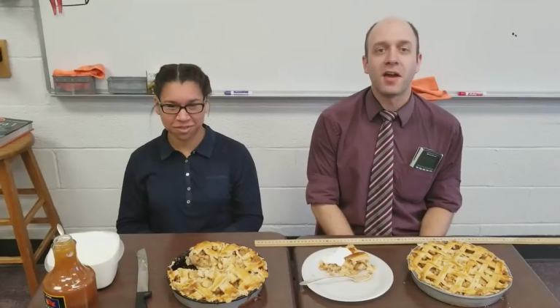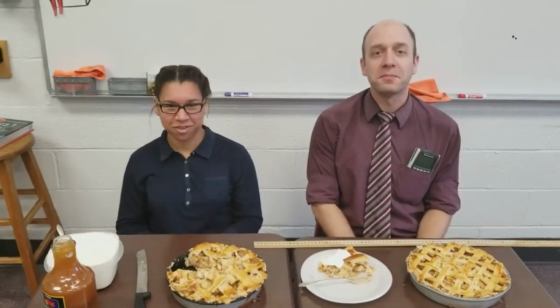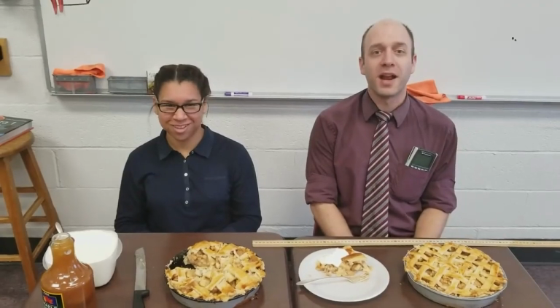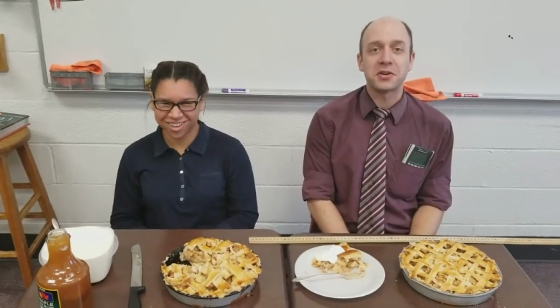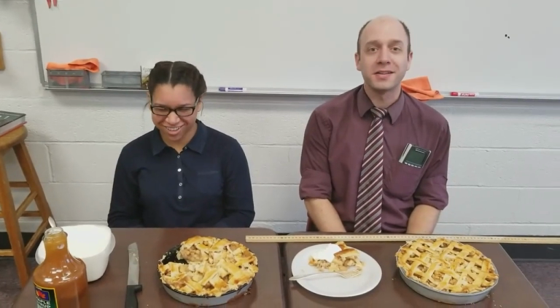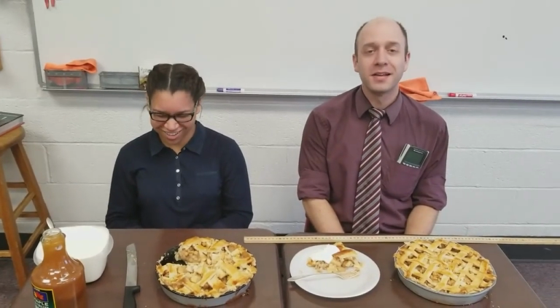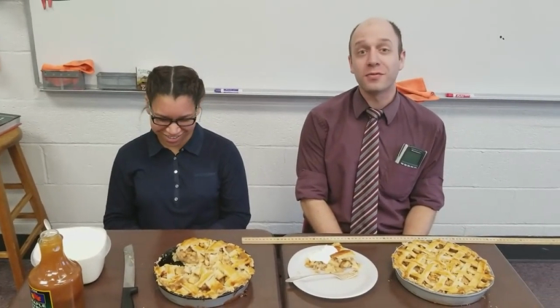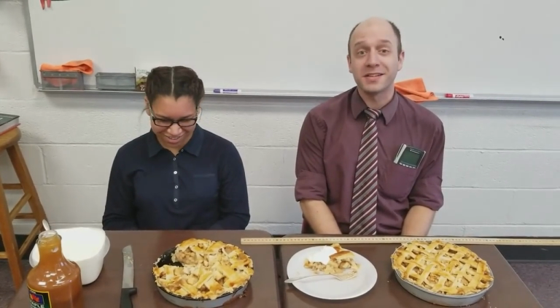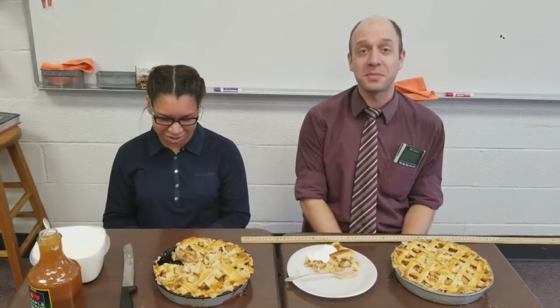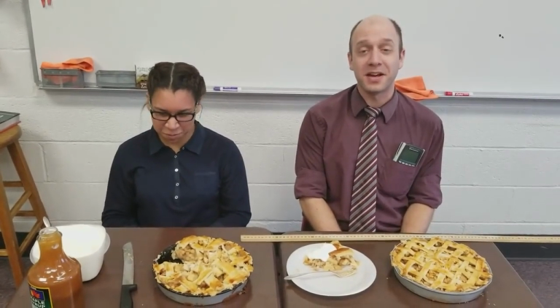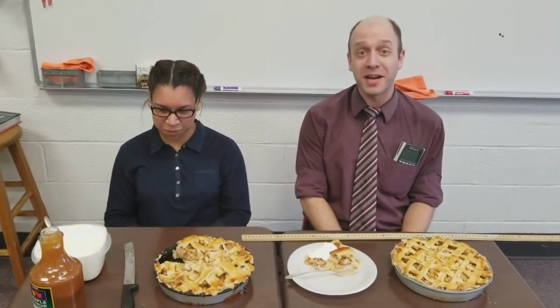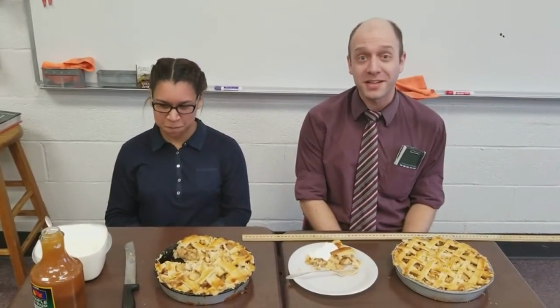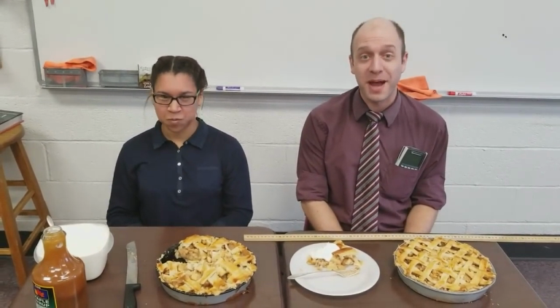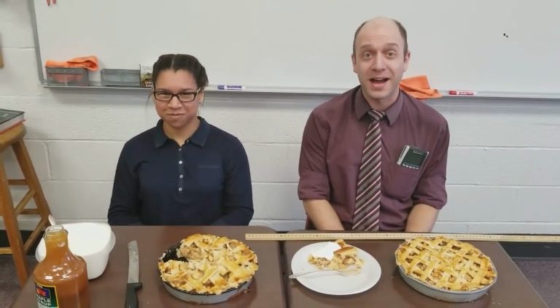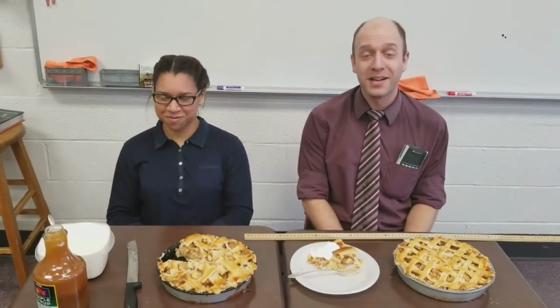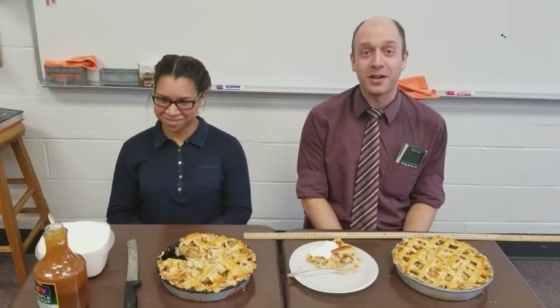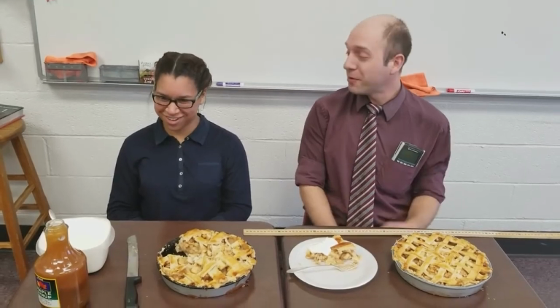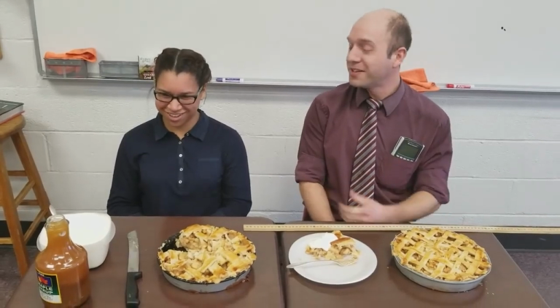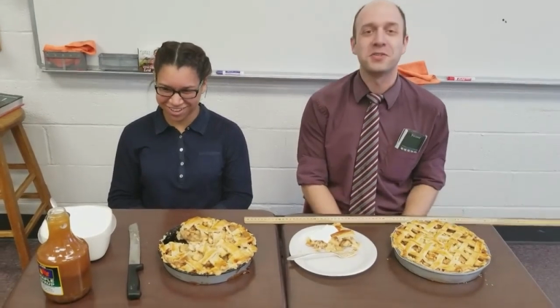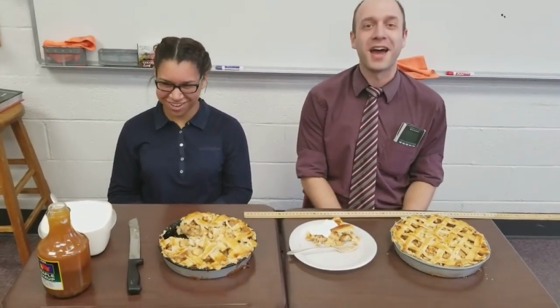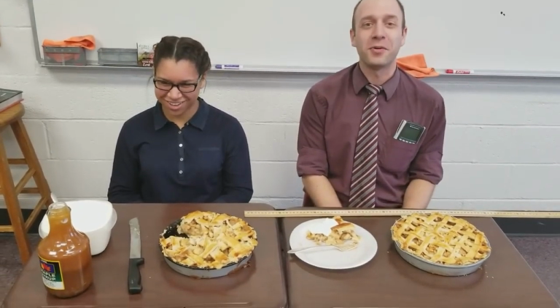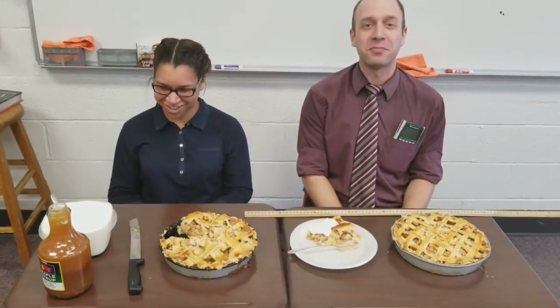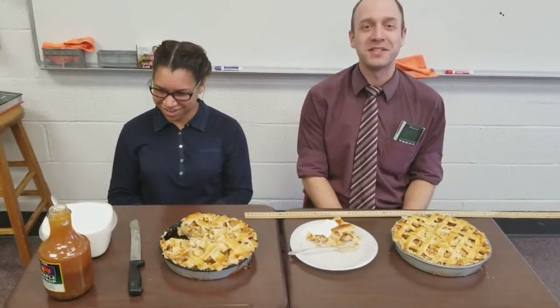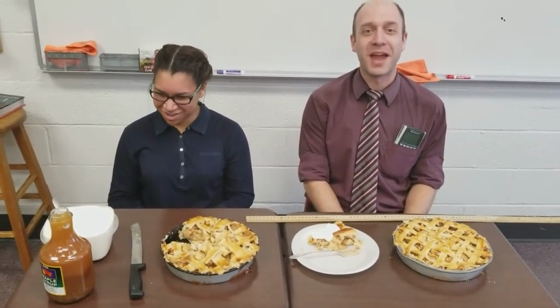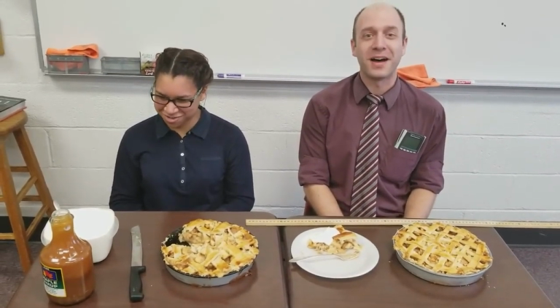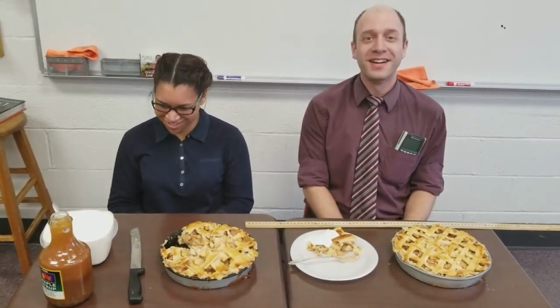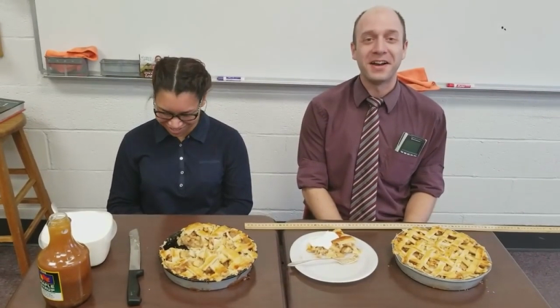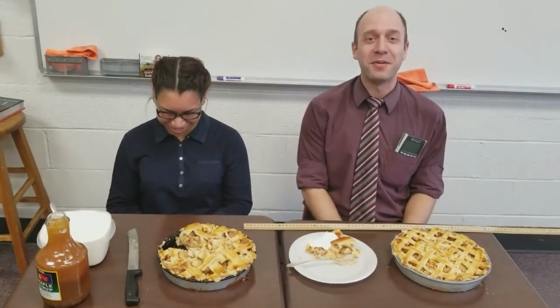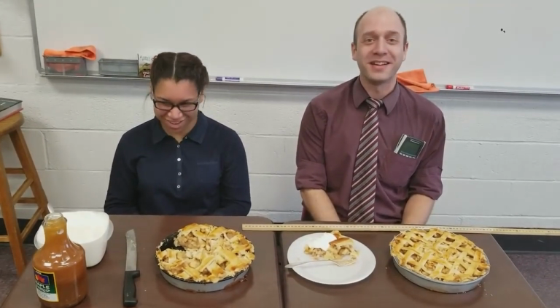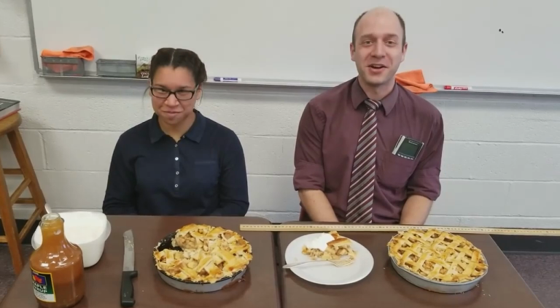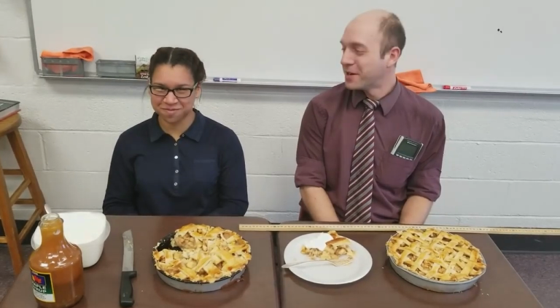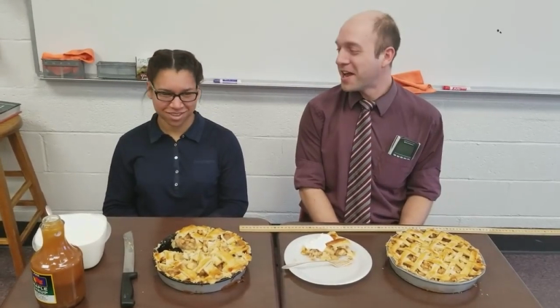Hi everybody, my name is Mr. Austin. You may have recently seen me breakdancing for some apple pie. Well, I'm here with my student Natalie who originally promised to give me apple pie if I breakdanced. You want to say hi, Natalie?